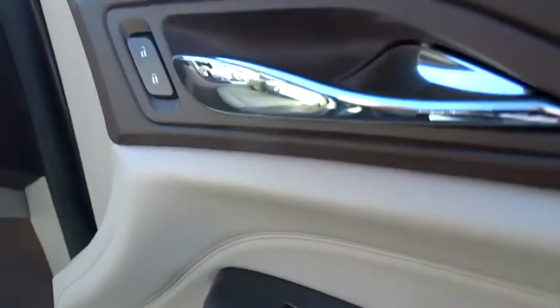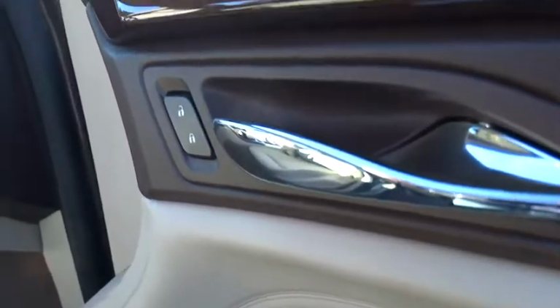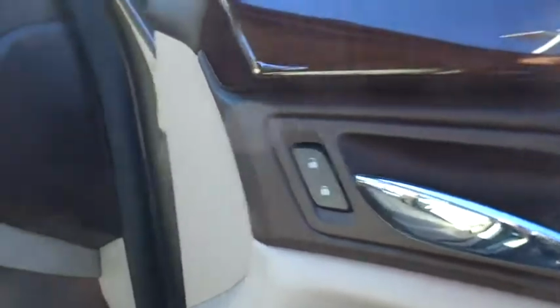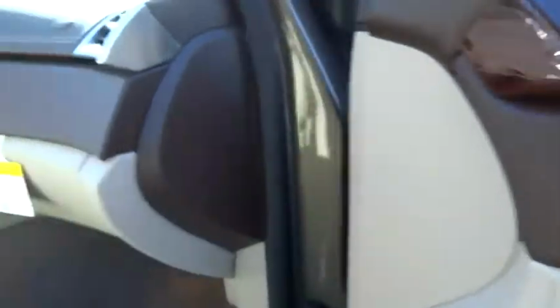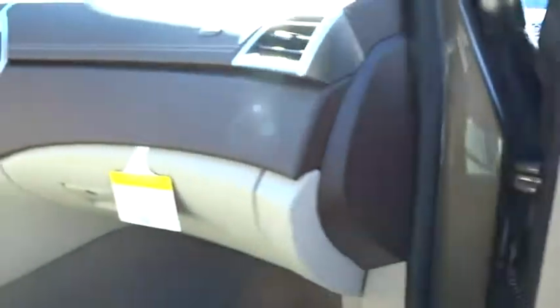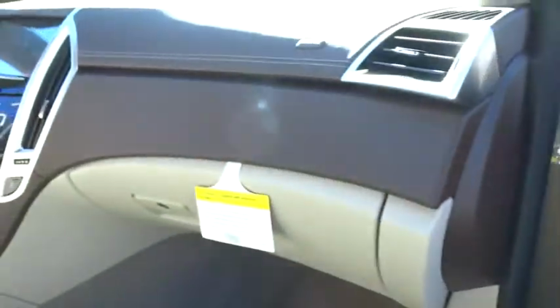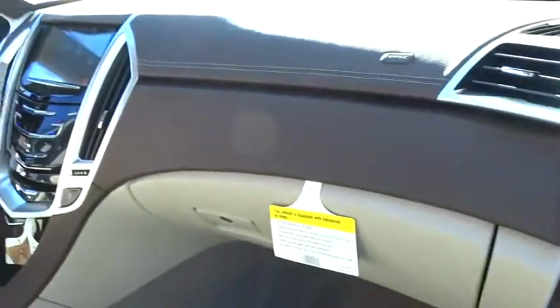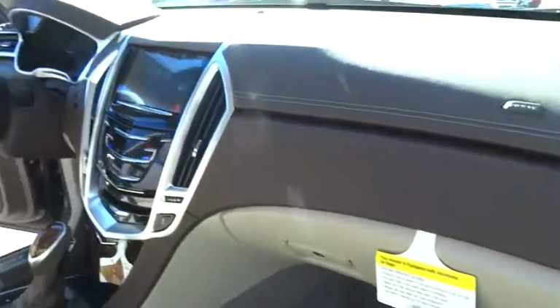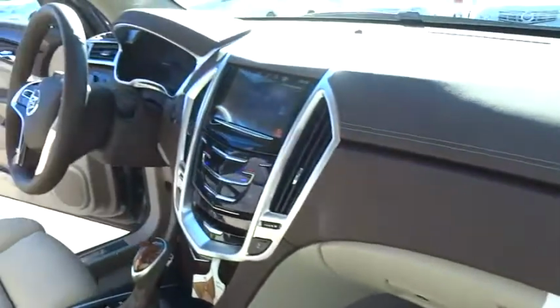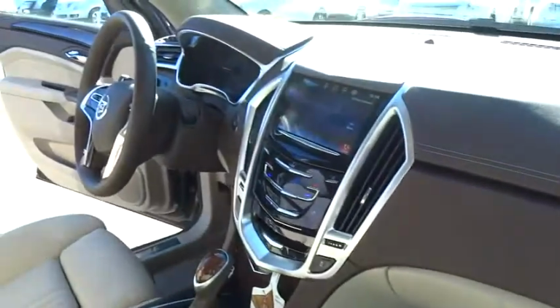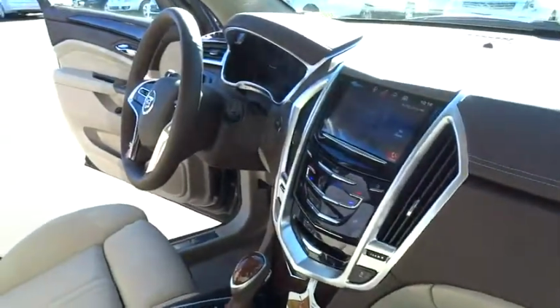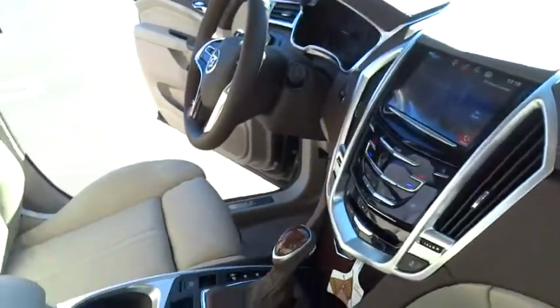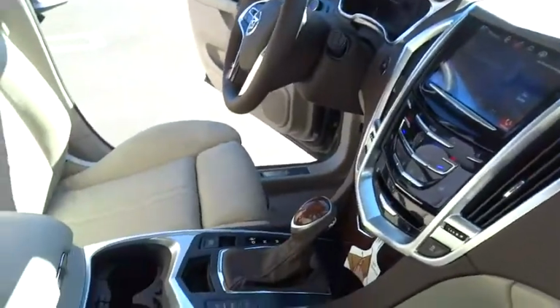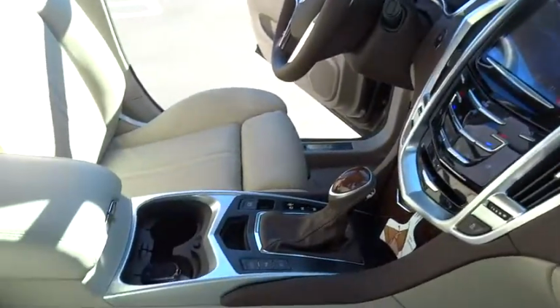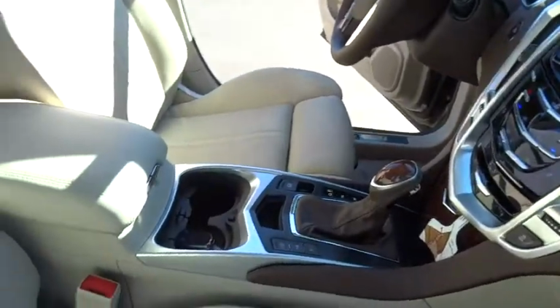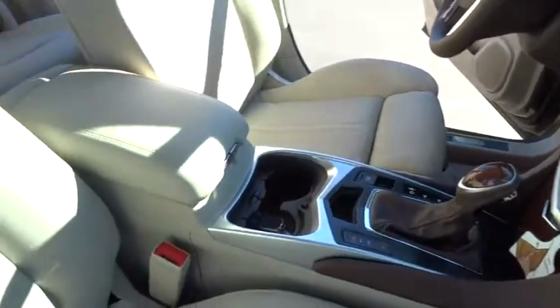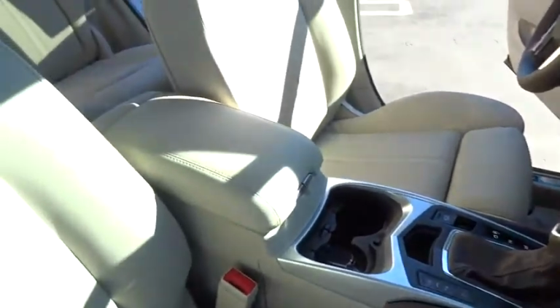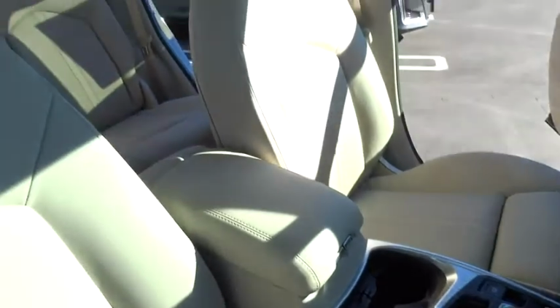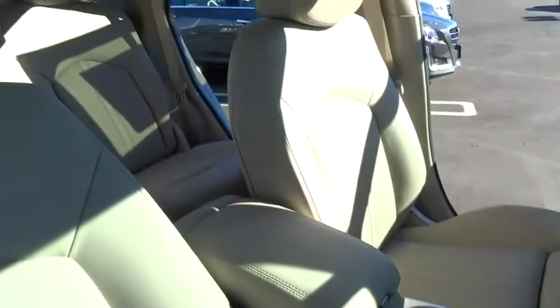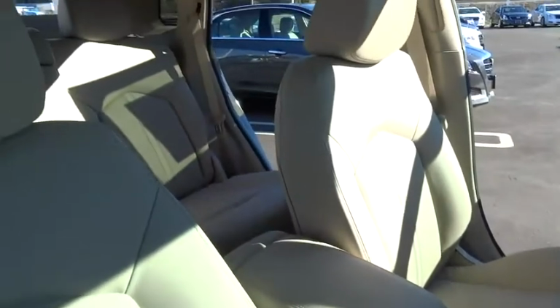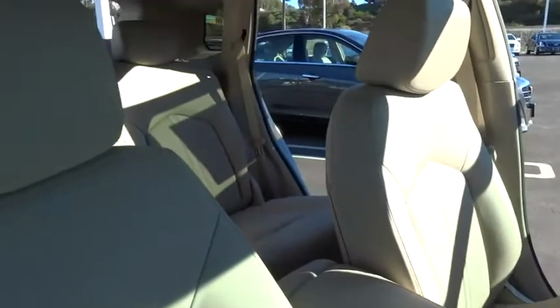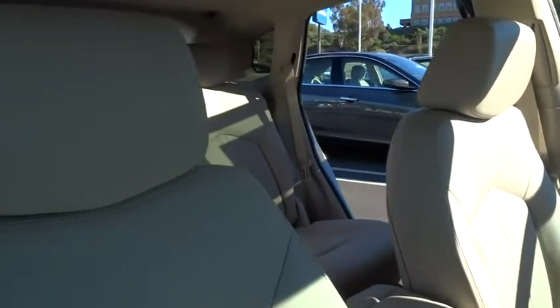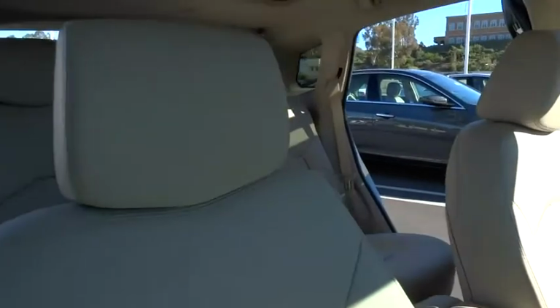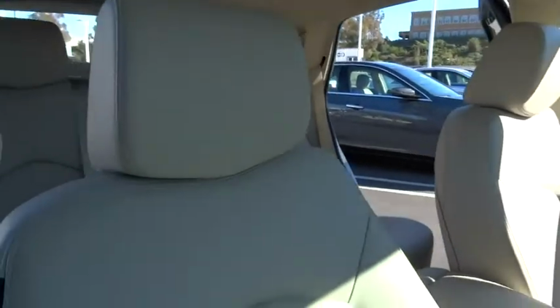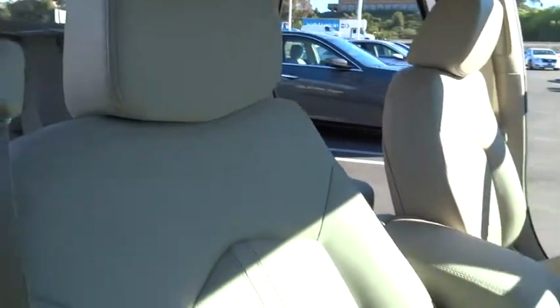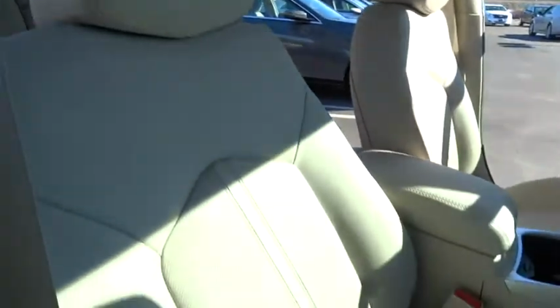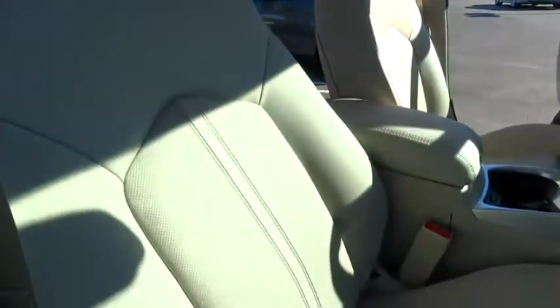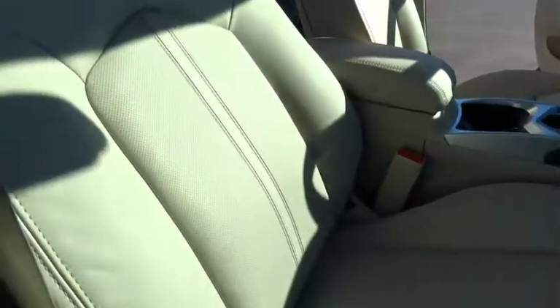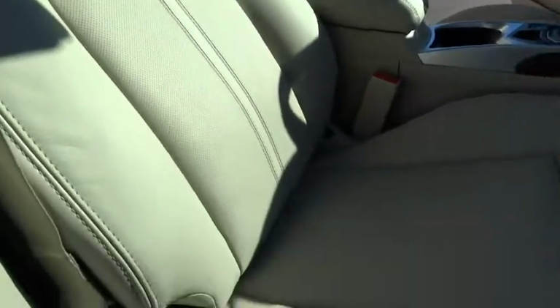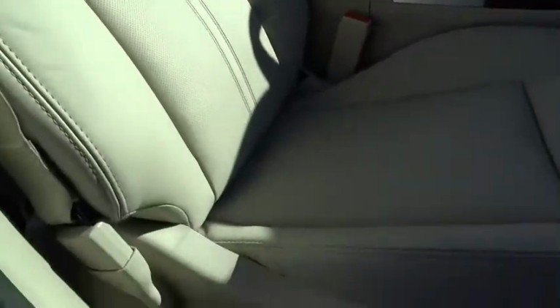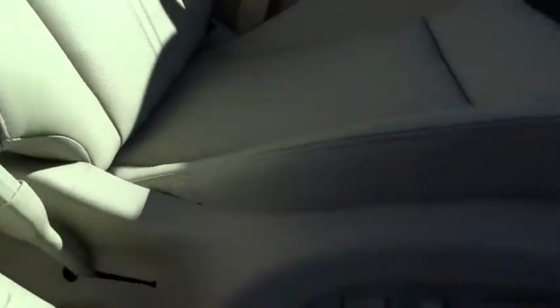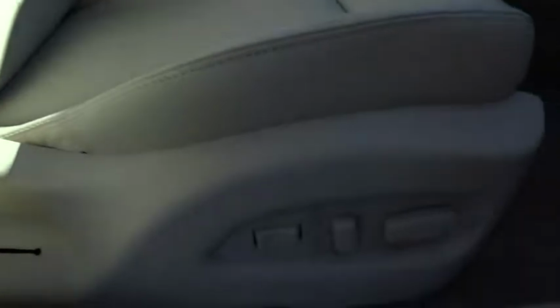Luxury lovers will delight in the new stylish handcrafted cabin. And for technology lovers, the list of high-tech features is just too long to list. Here are some of this vehicle's great options.